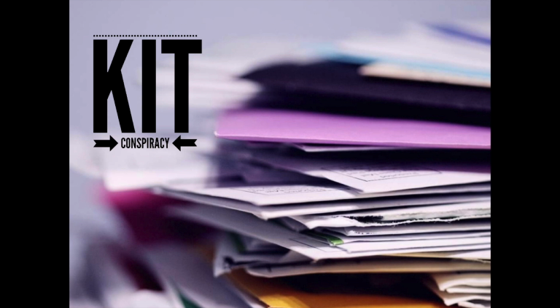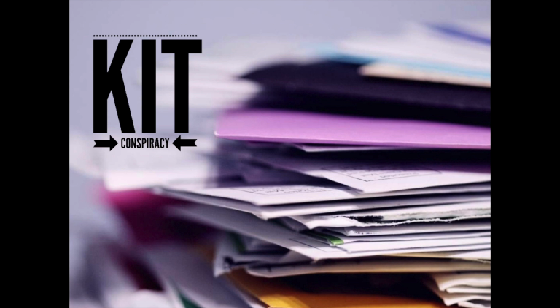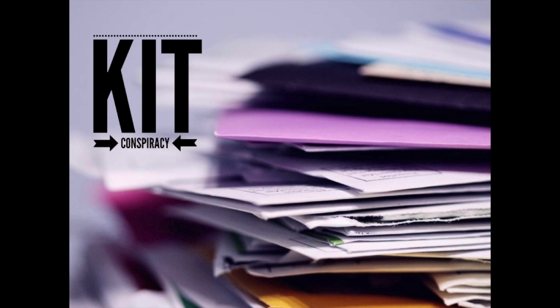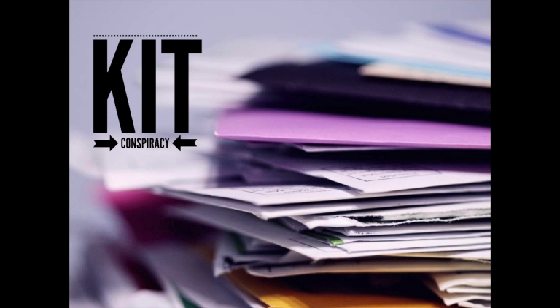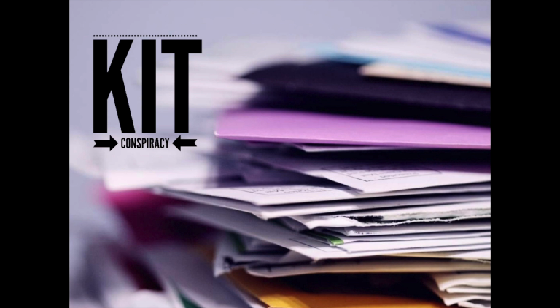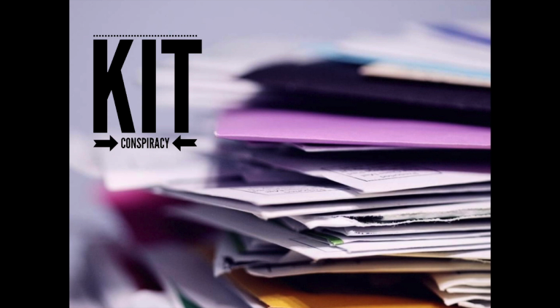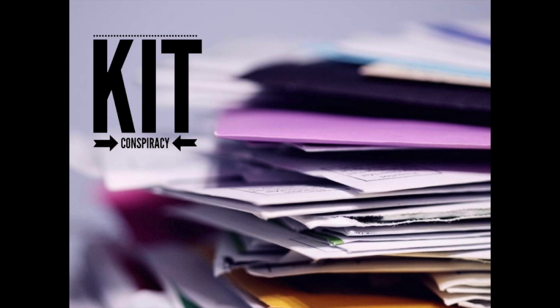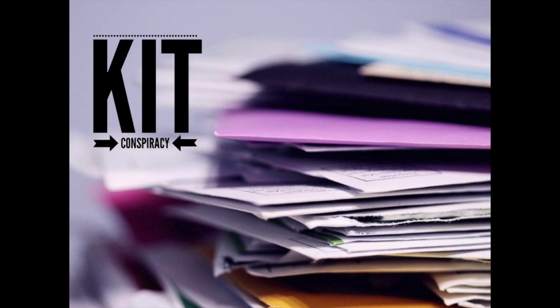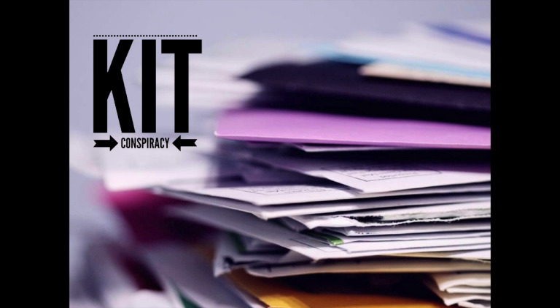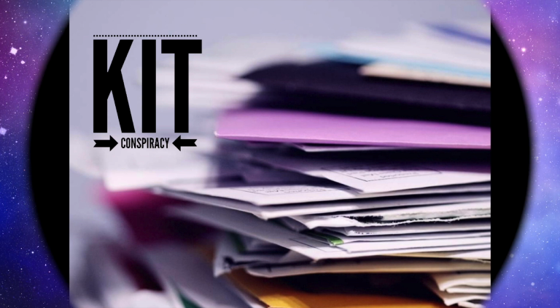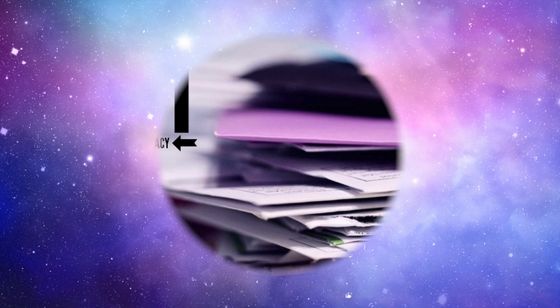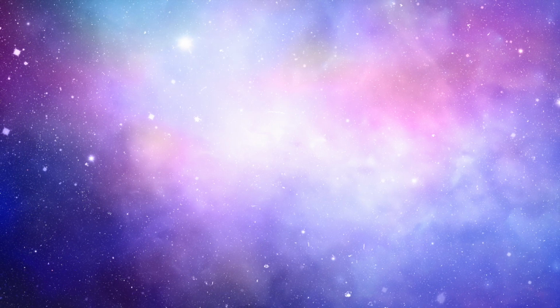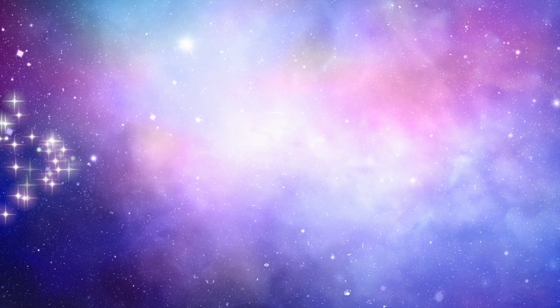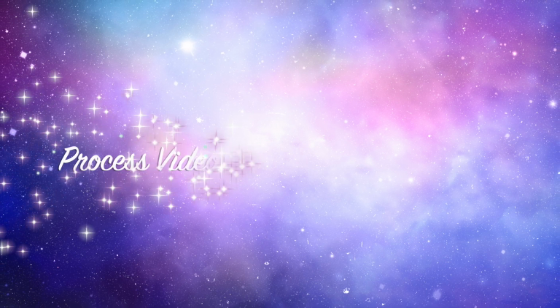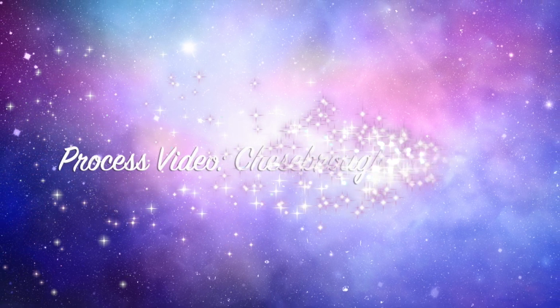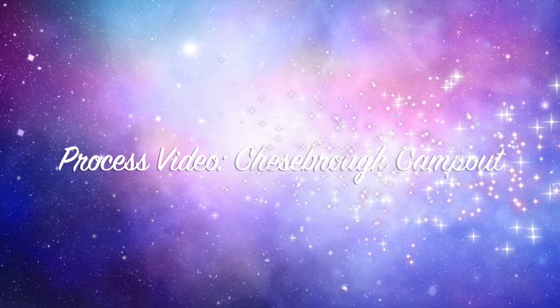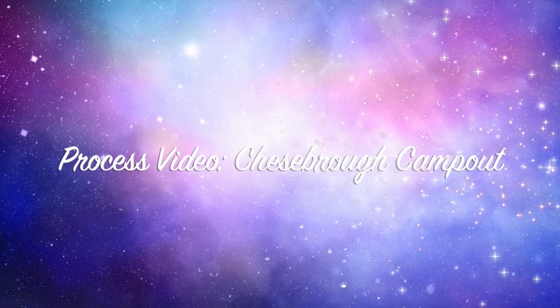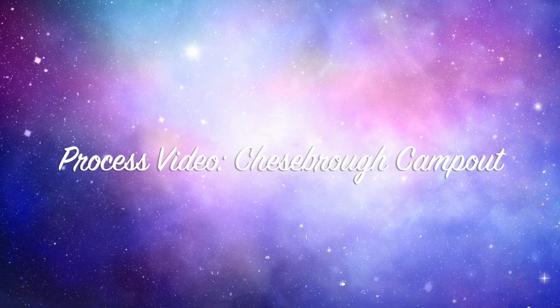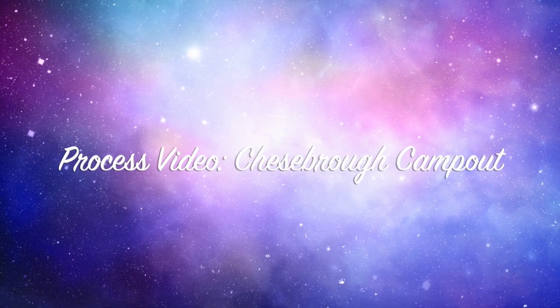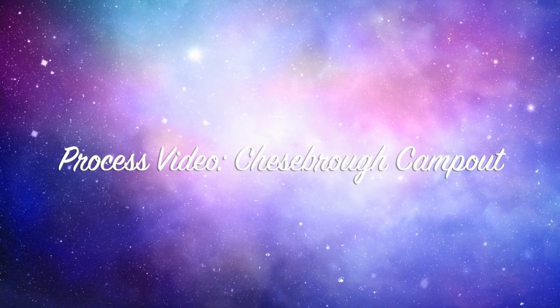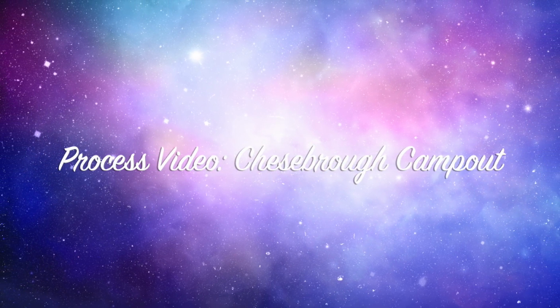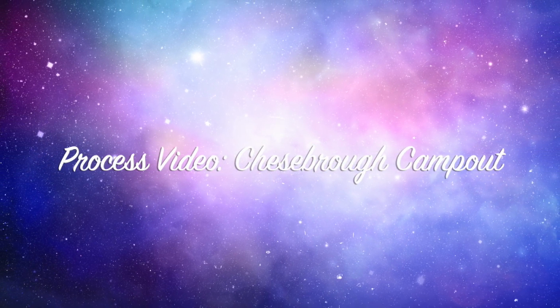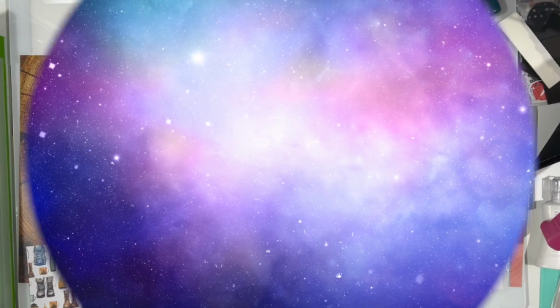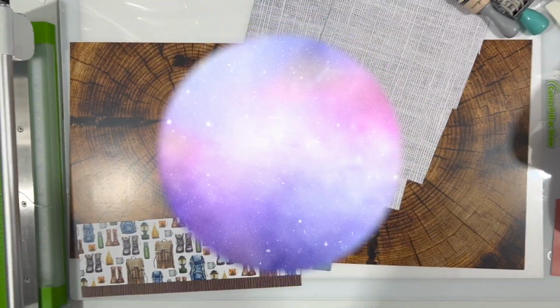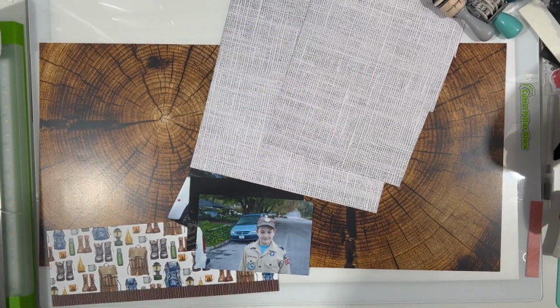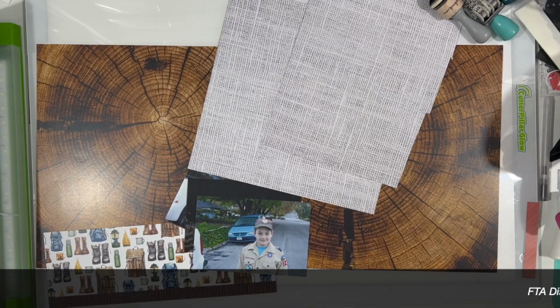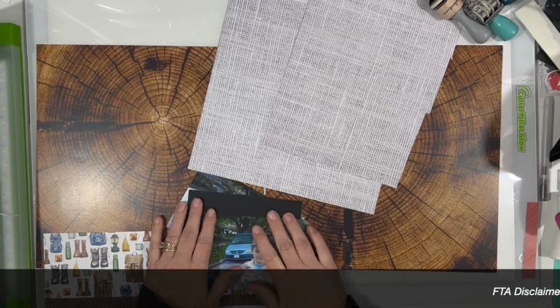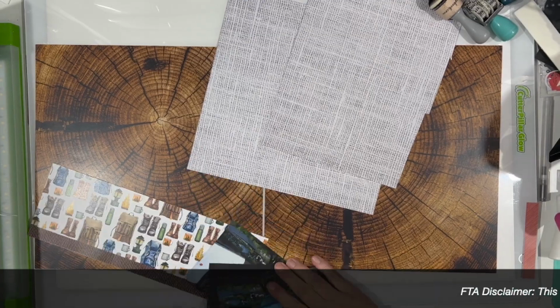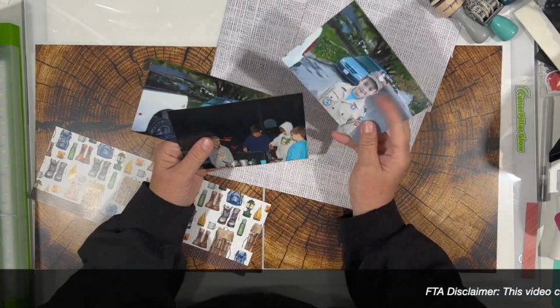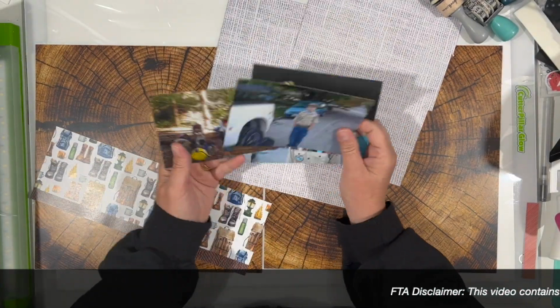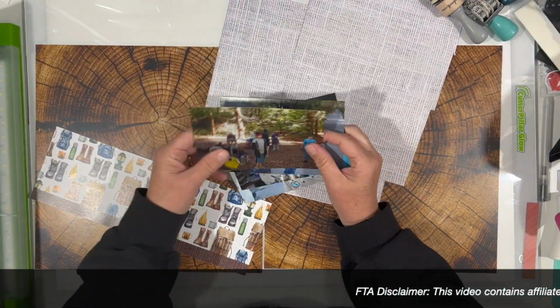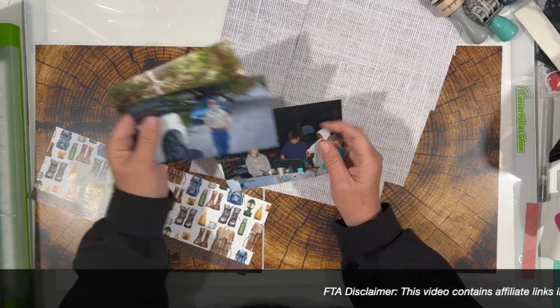Hi there, Janet Fritz here for Galaxy Girl Creations. Welcome to my channel. Welcome to the bonus layout for Kit Conspiracy, made with the remainders of all of my kits combined.